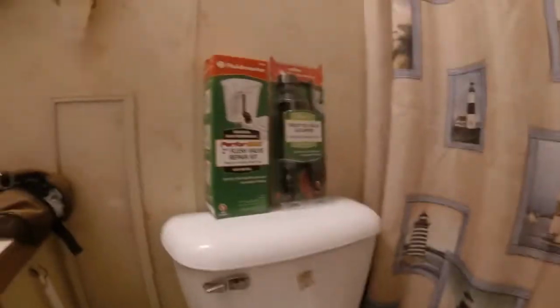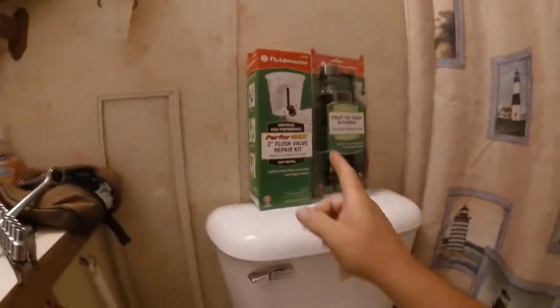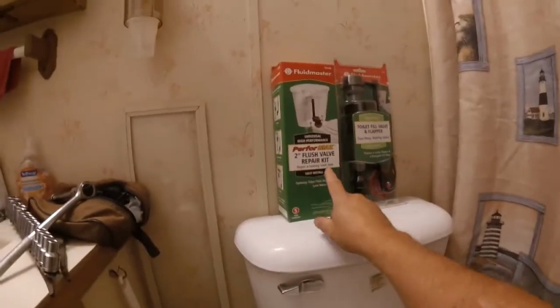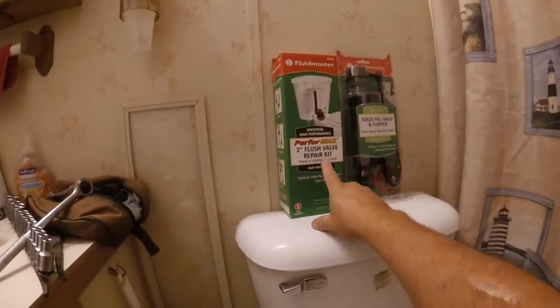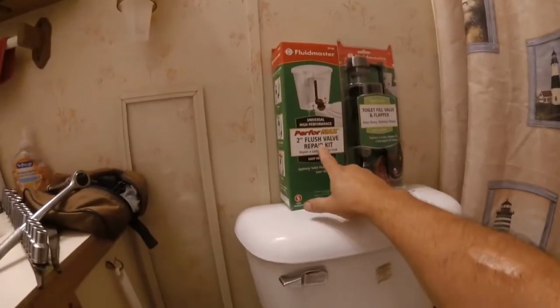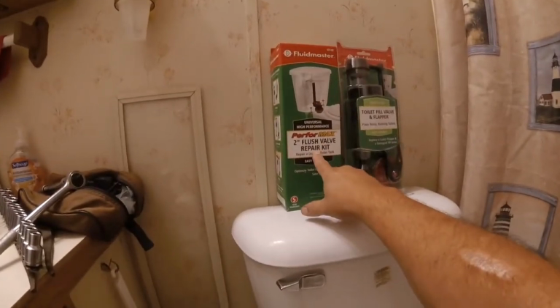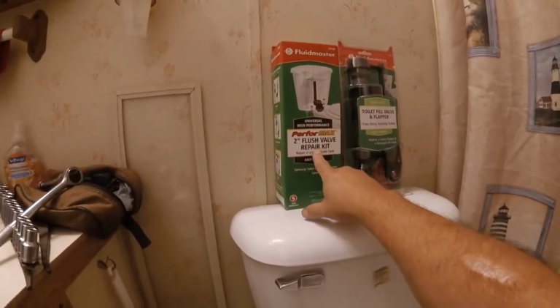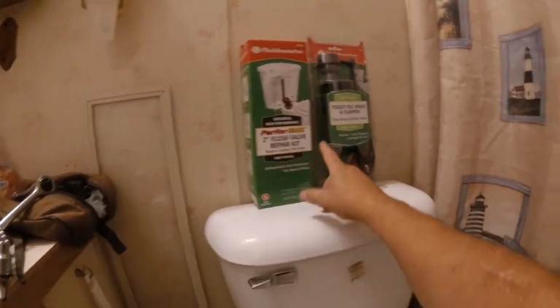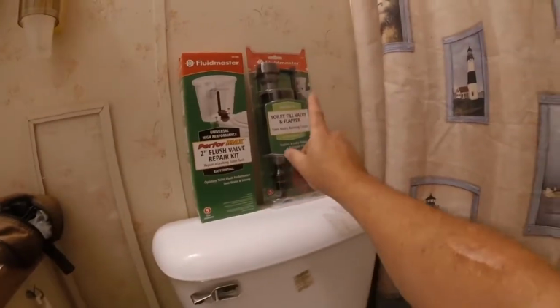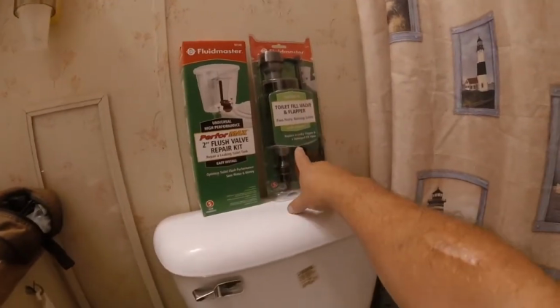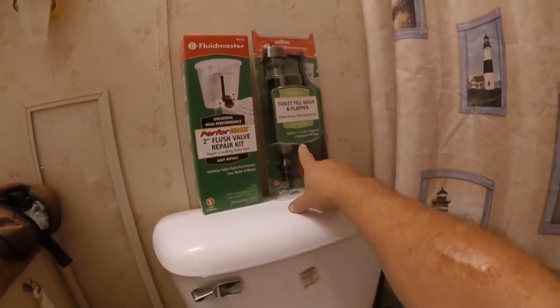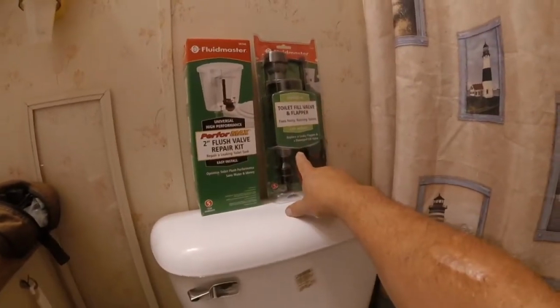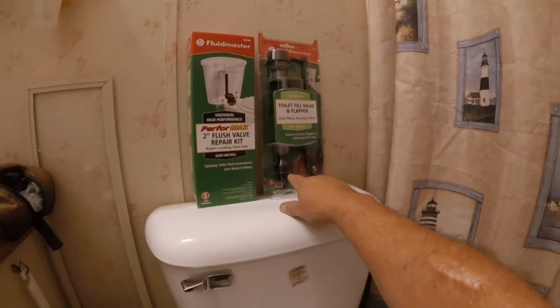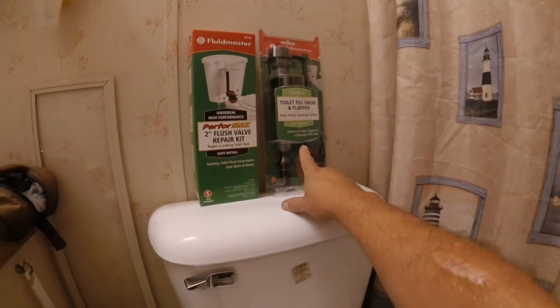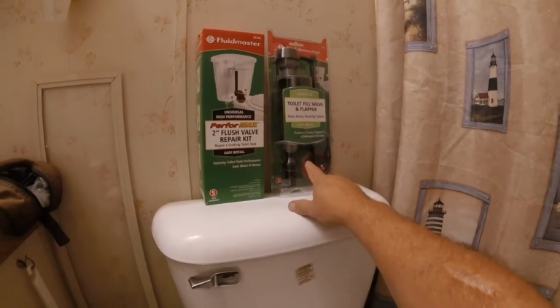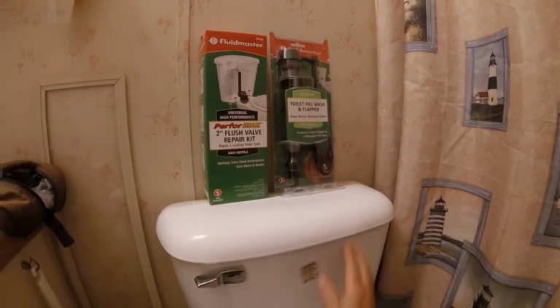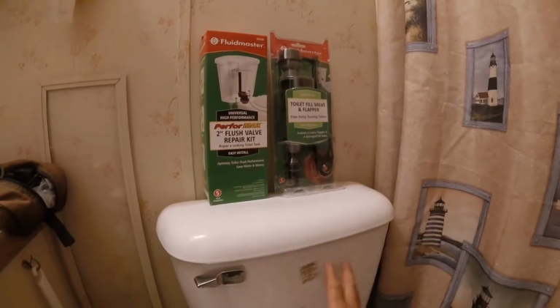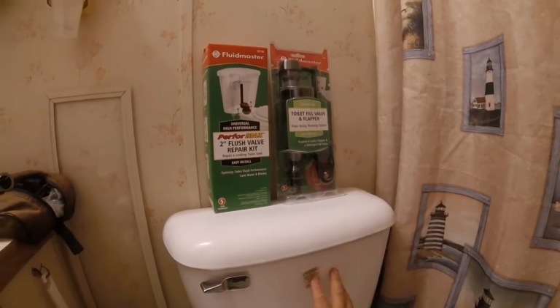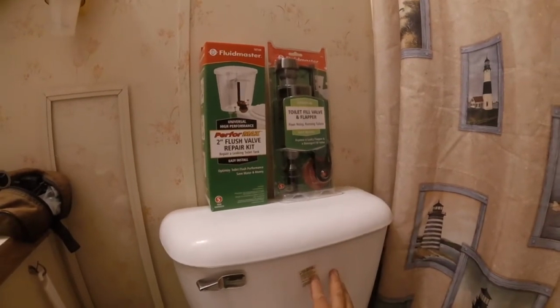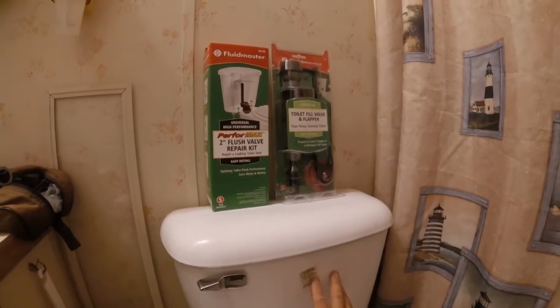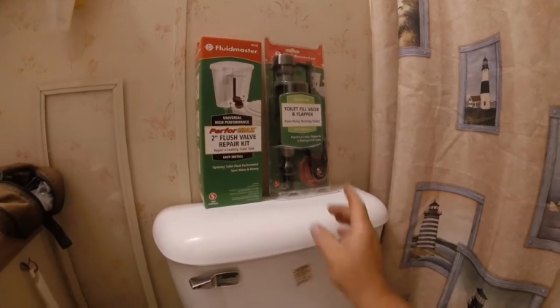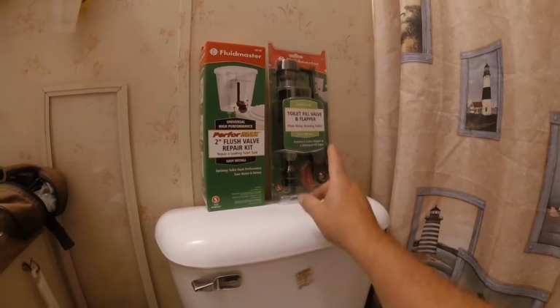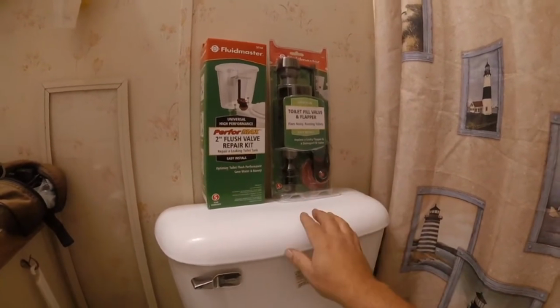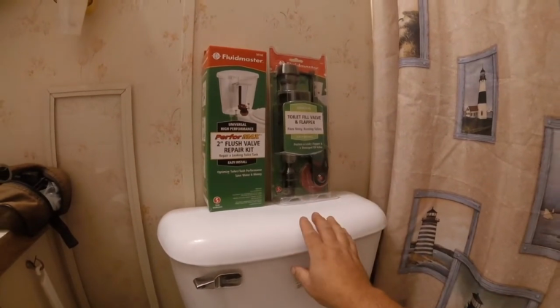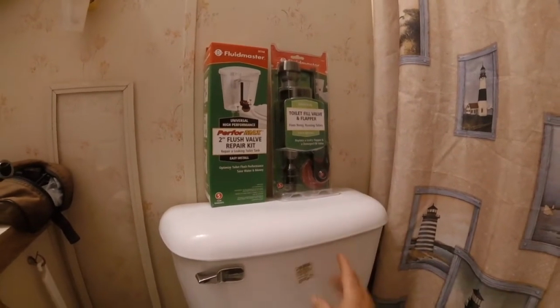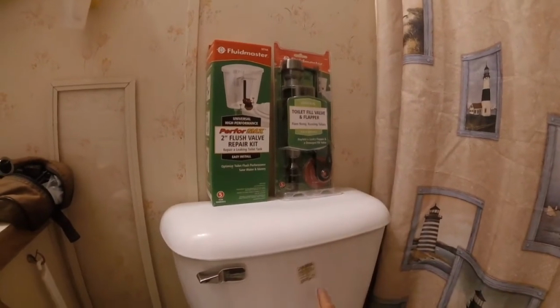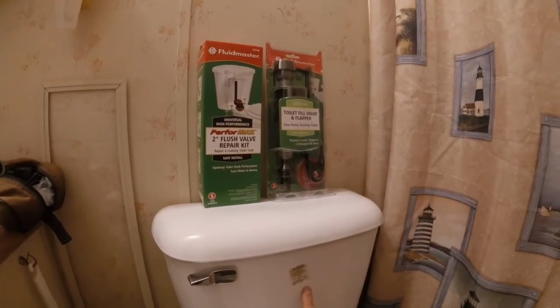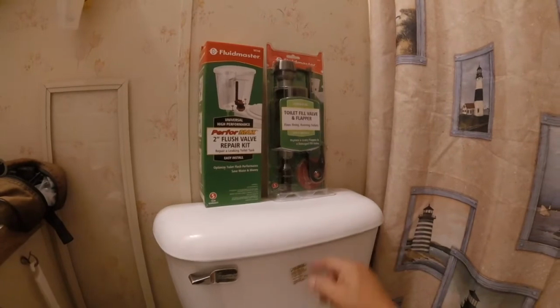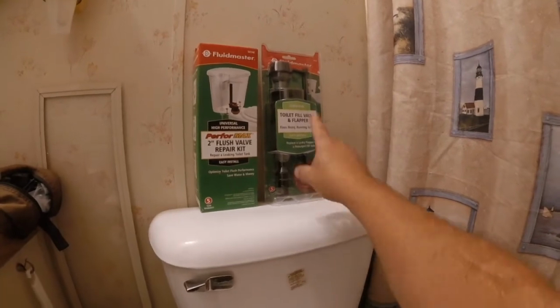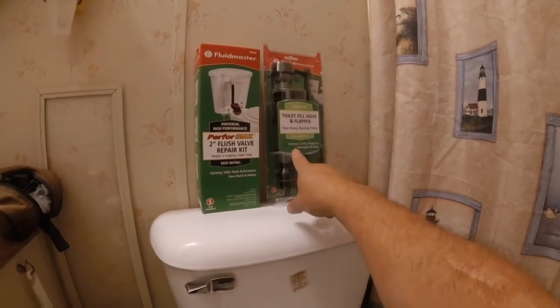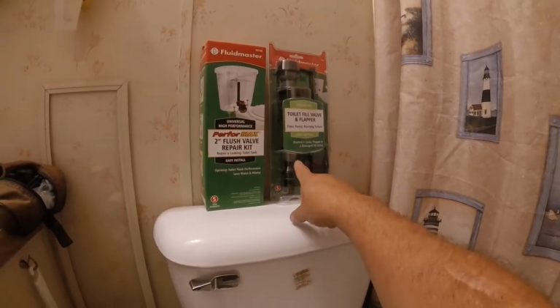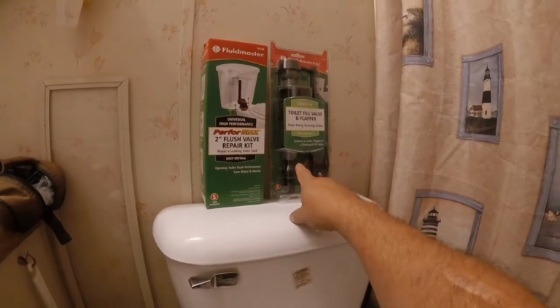I am going to be replacing the flush valve kit and replacing the existing fill valve with a flapper type.